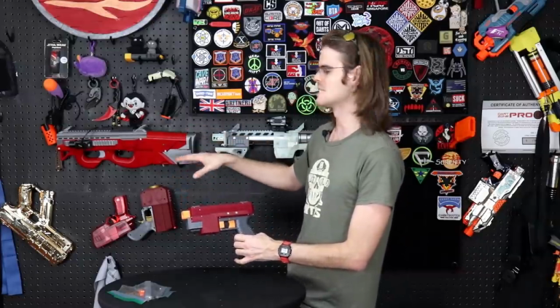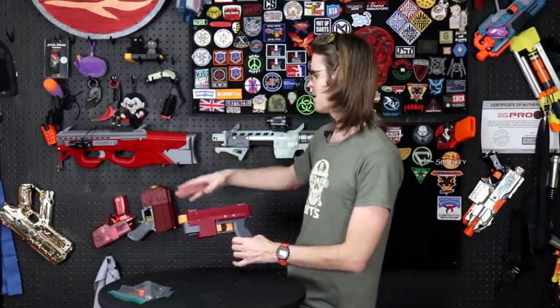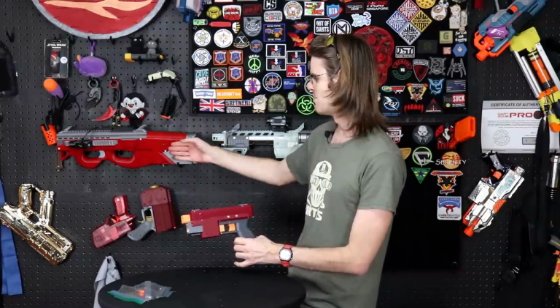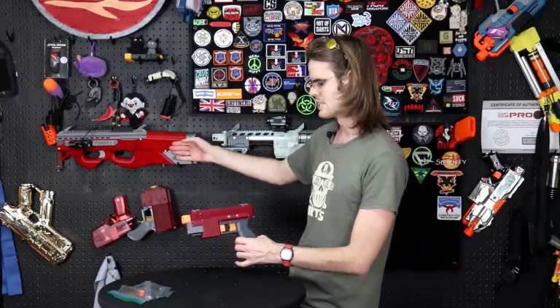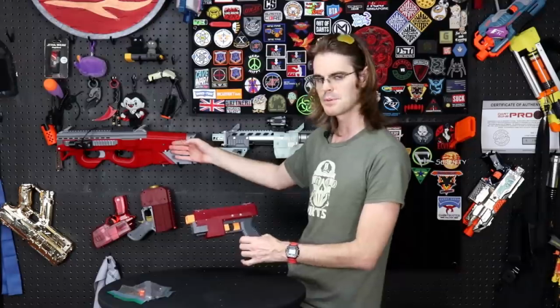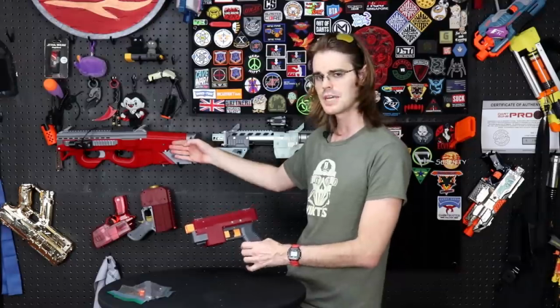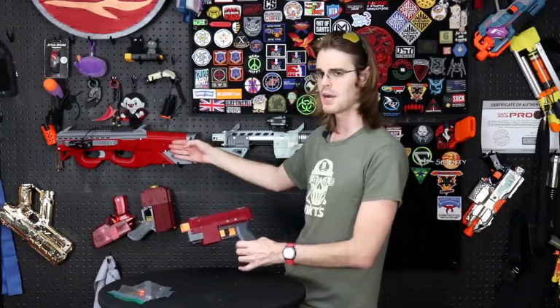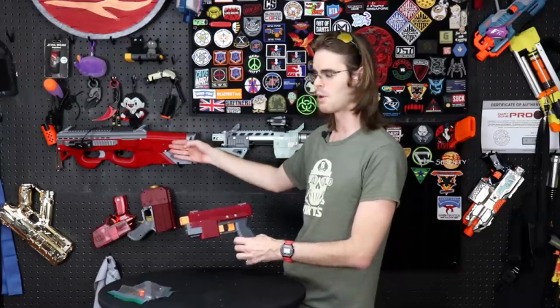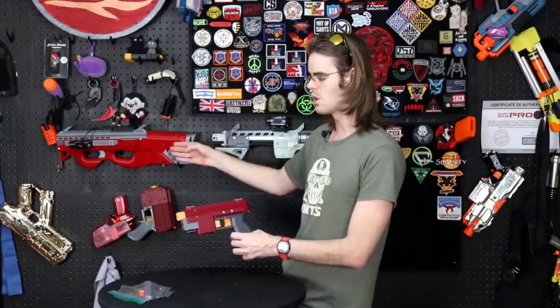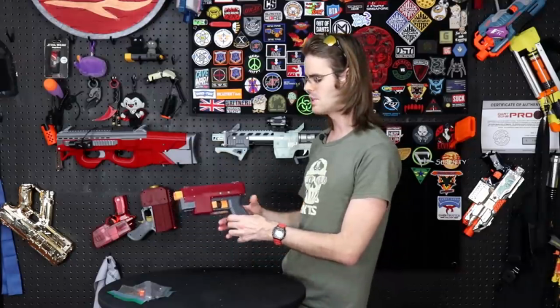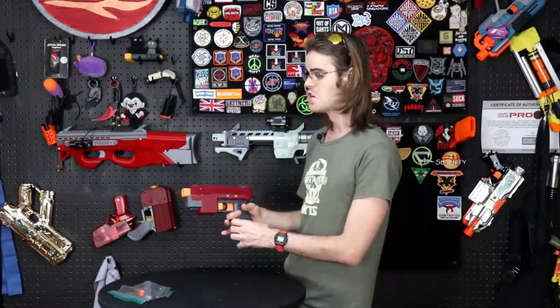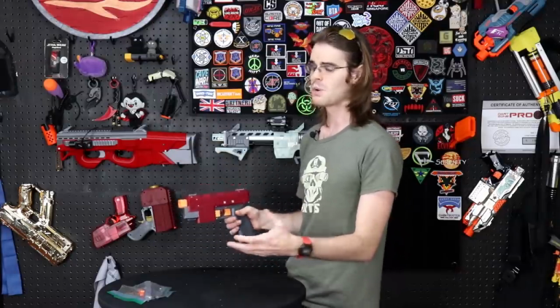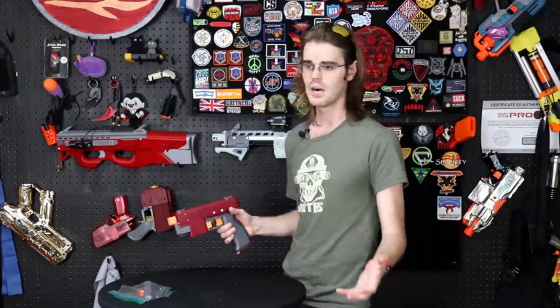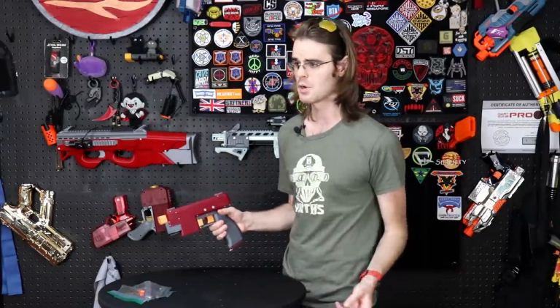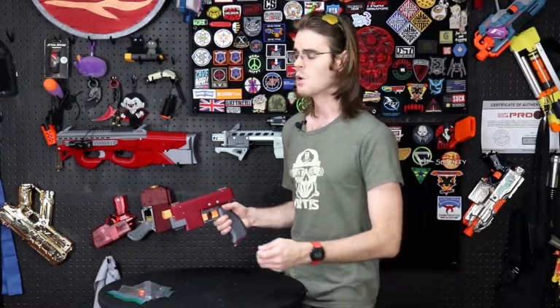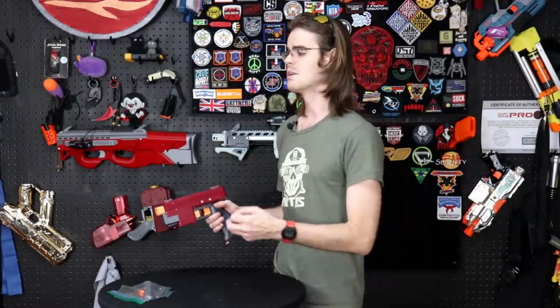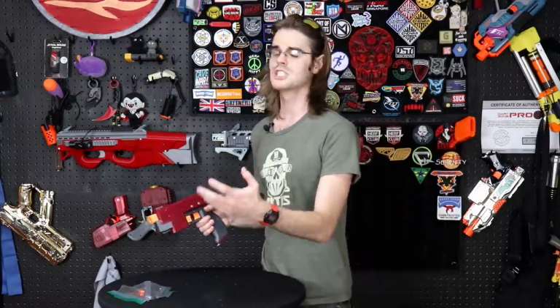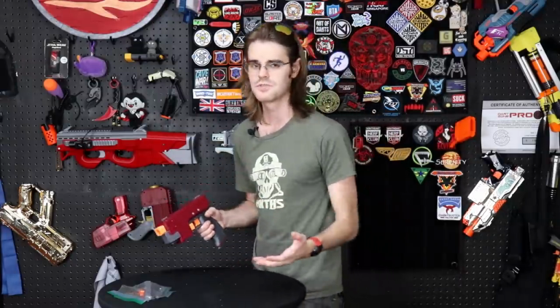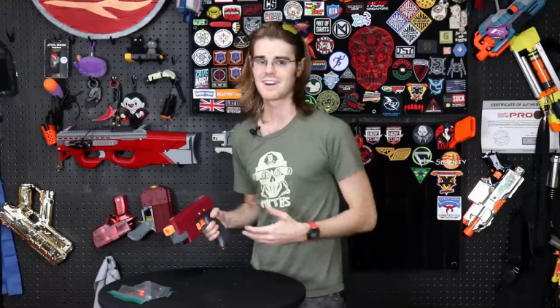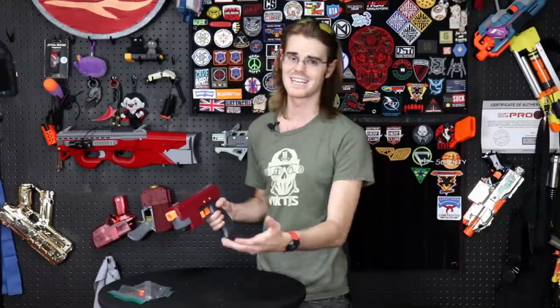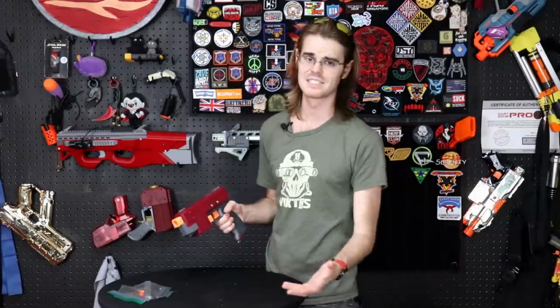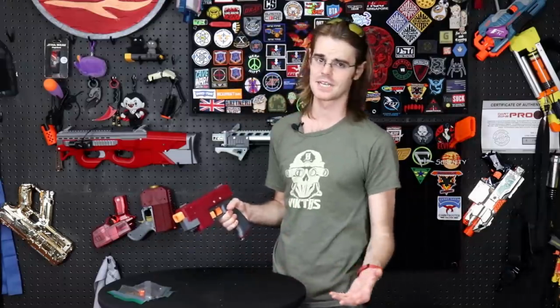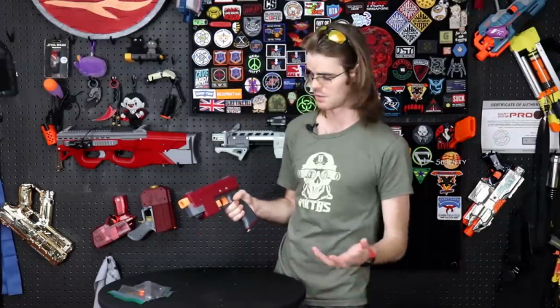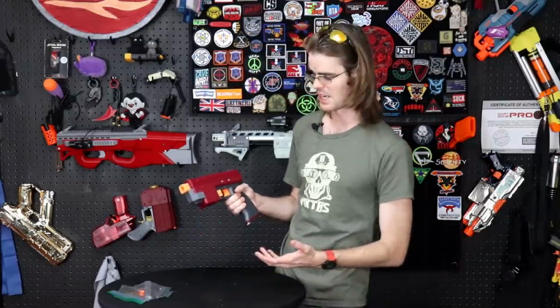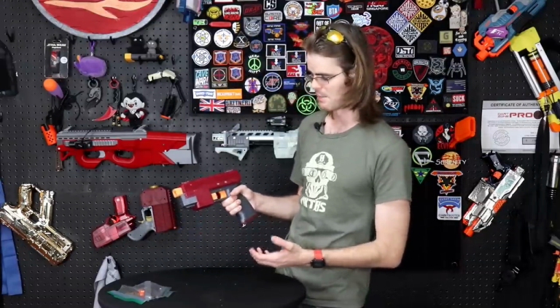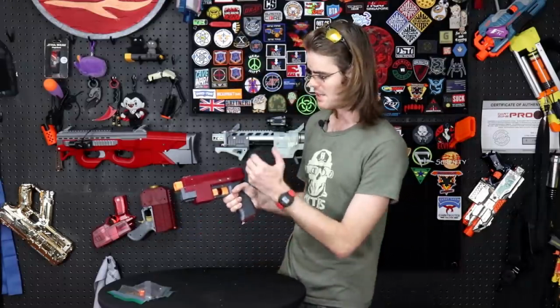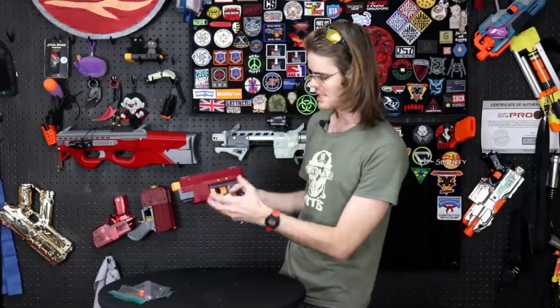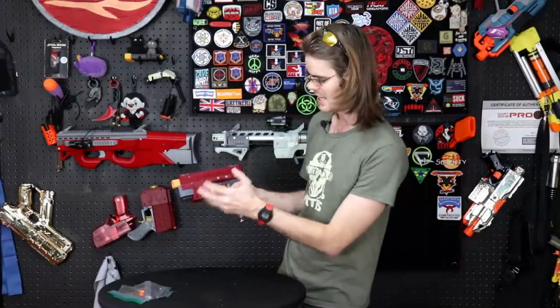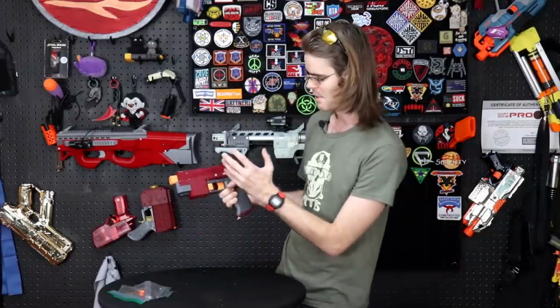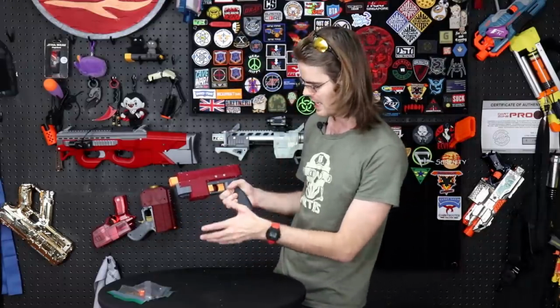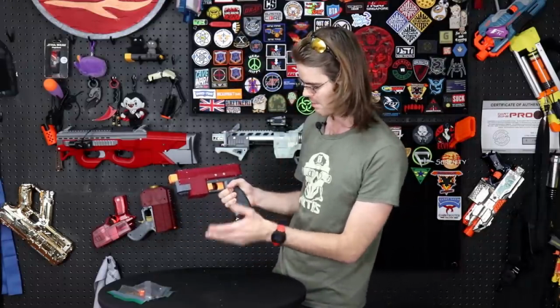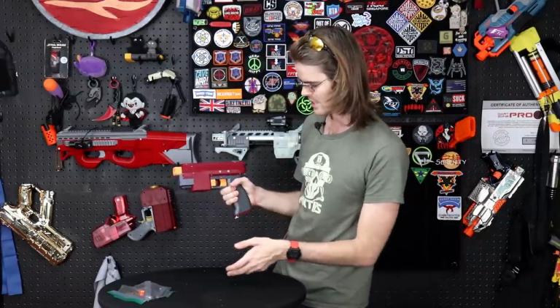This is the same guy who developed the Saver that you guys can admire on my wall over here, as well as the Hummingbird, which I am such a huge fan of that I had to license it for nextlevelnerf.com. This is a handsome, handsome blaster.